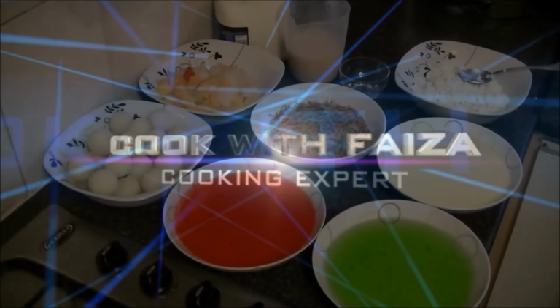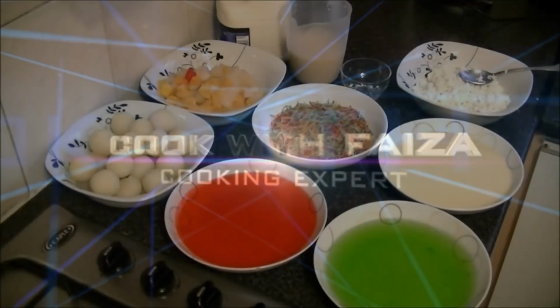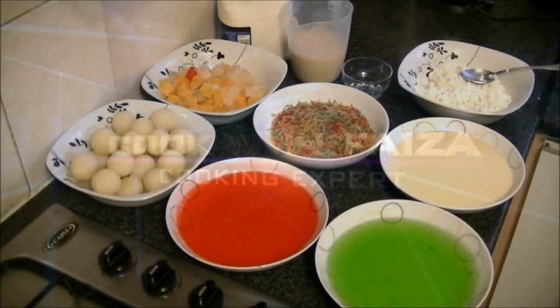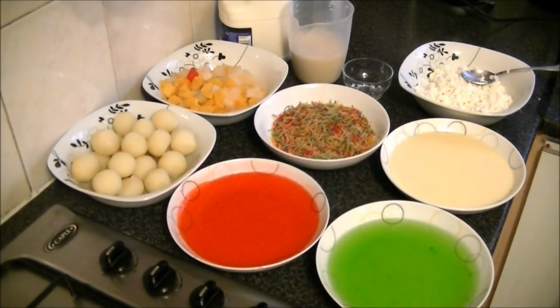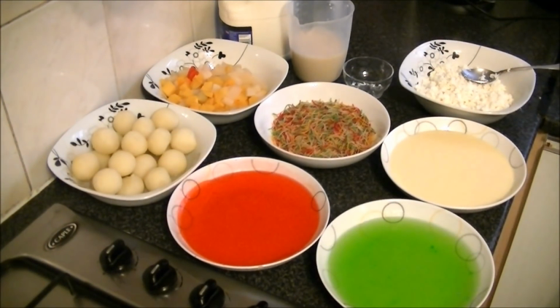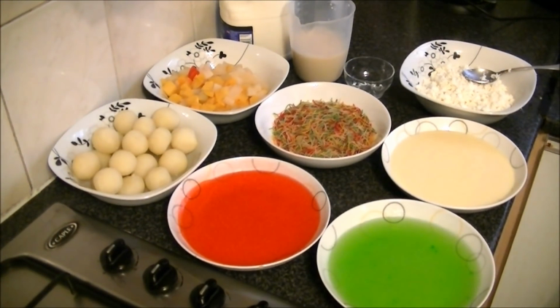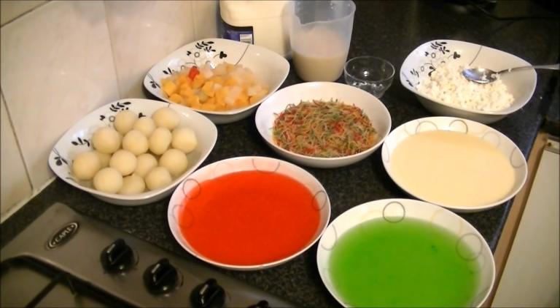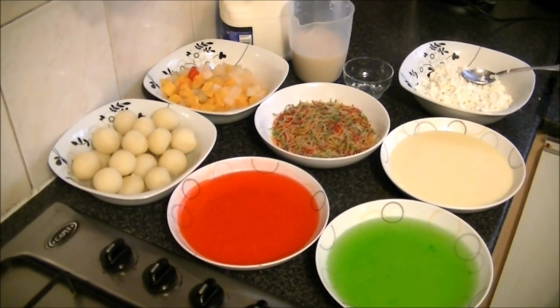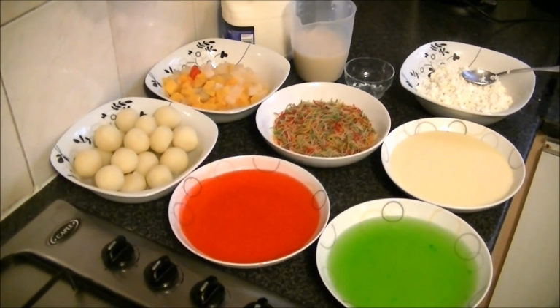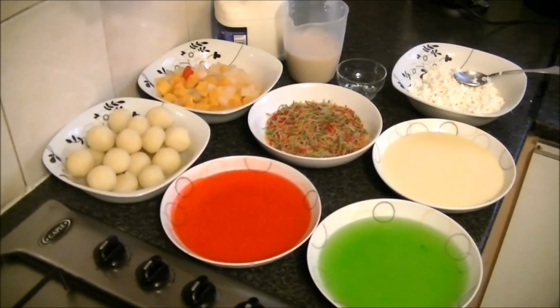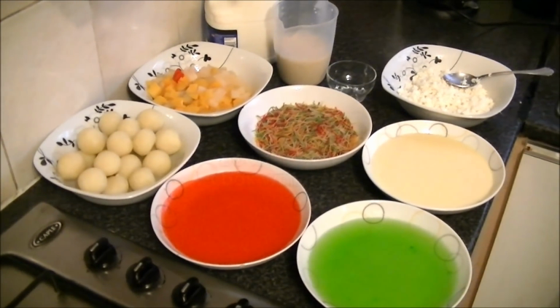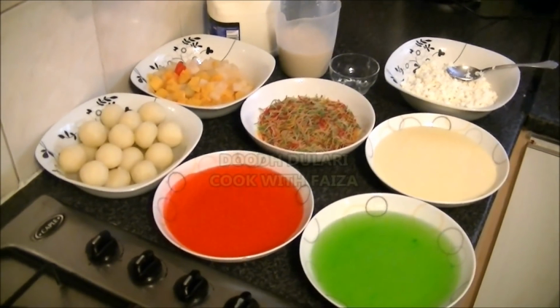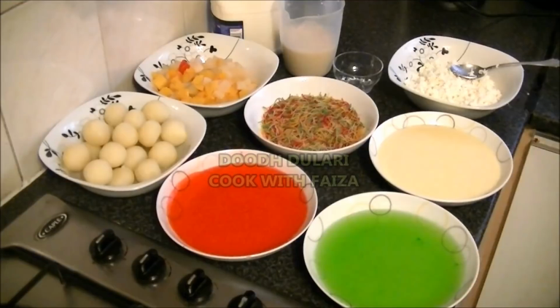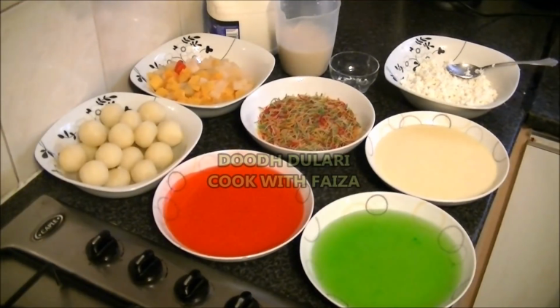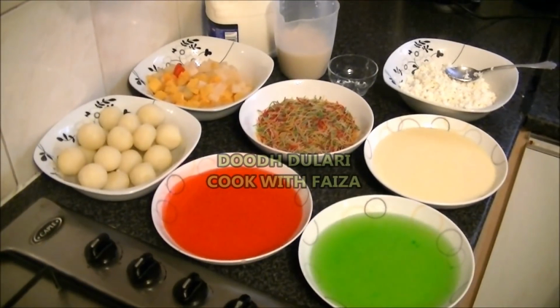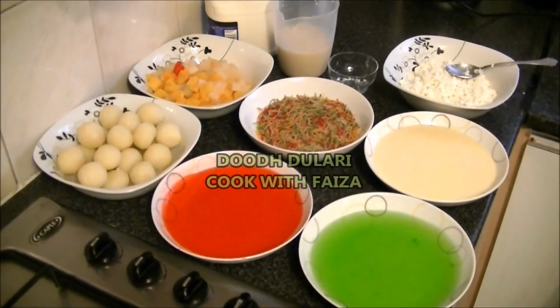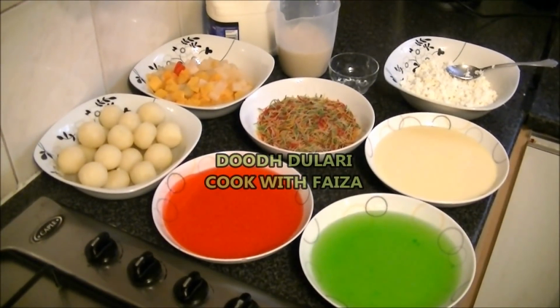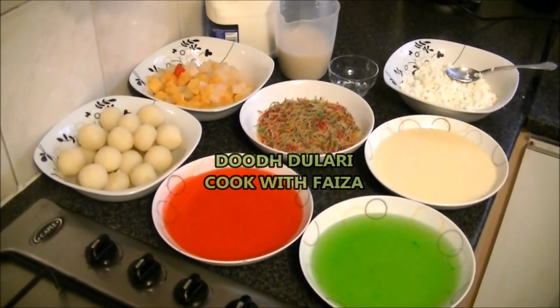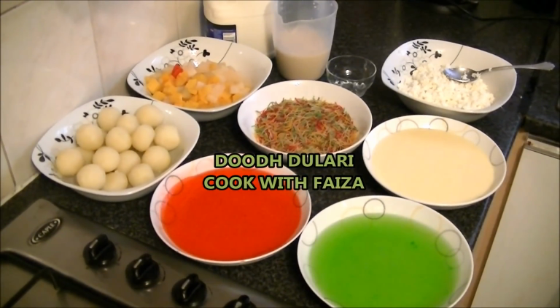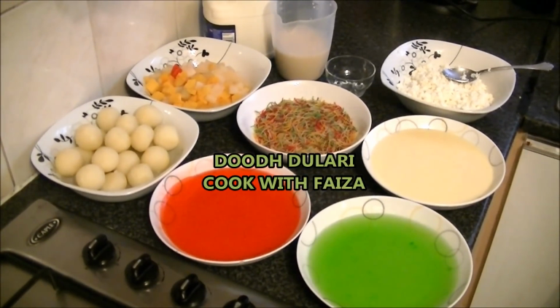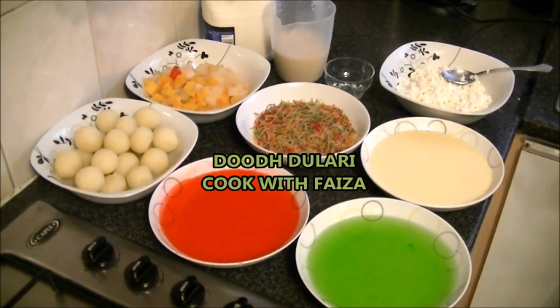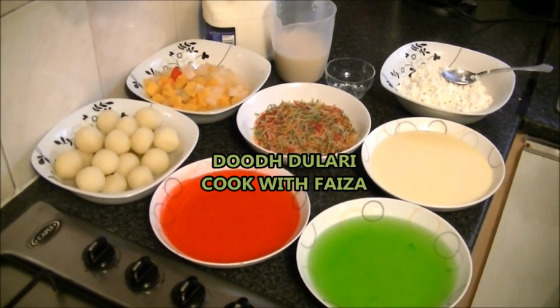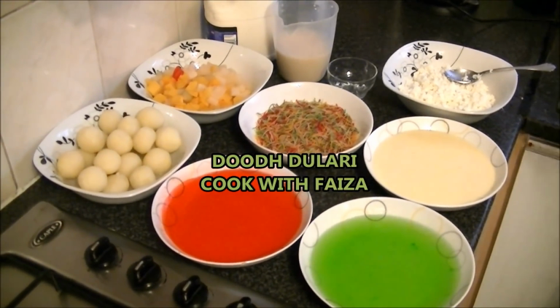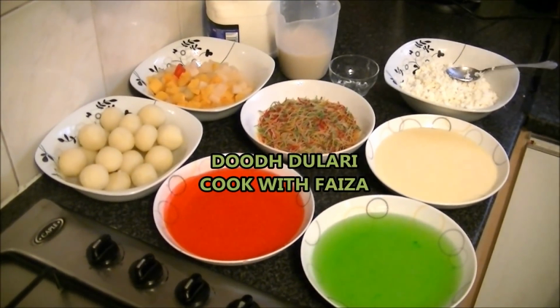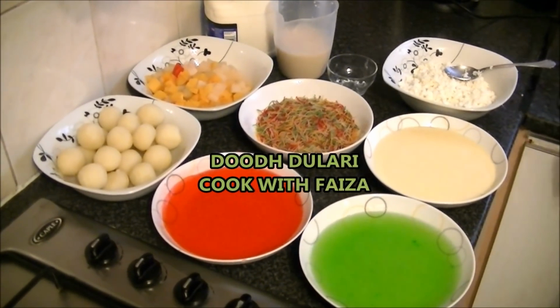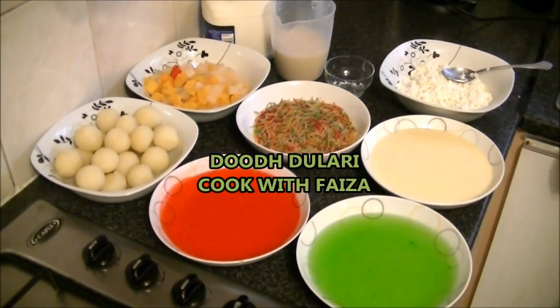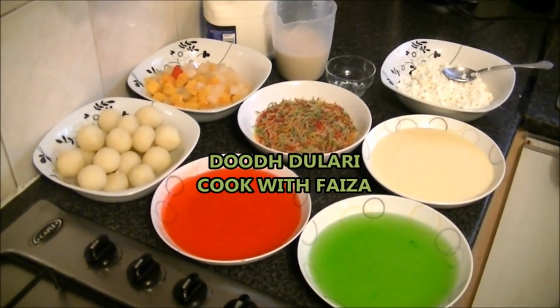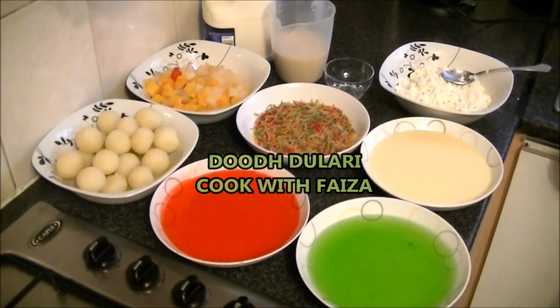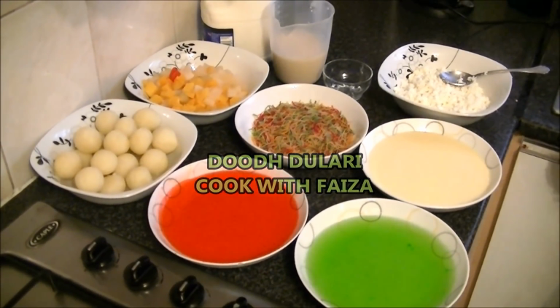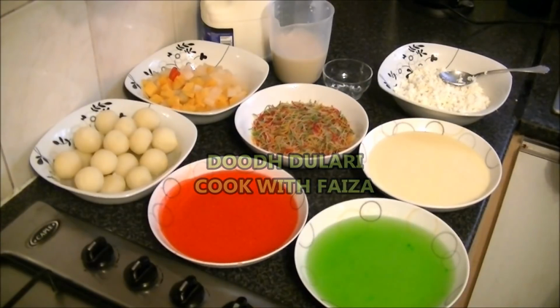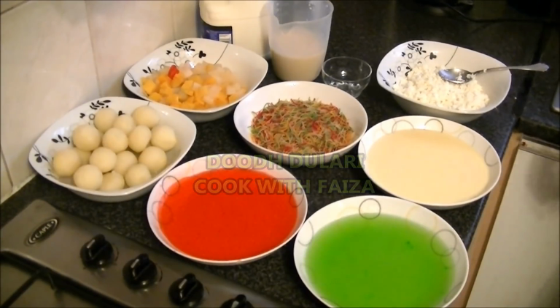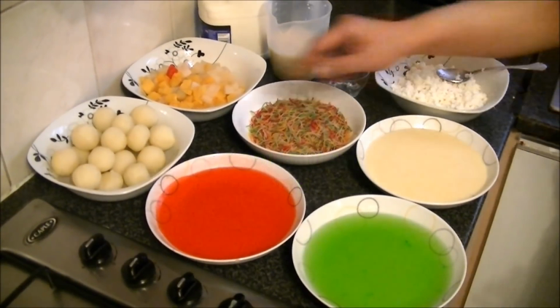Asalaamu alaykum ji. Today I am teaching you to make doudh-doulari. This was a lot of requests for me. This is my favorite. I will show you things here.